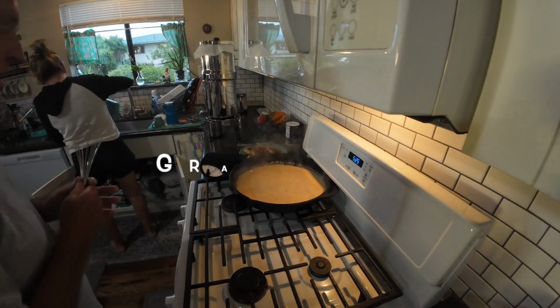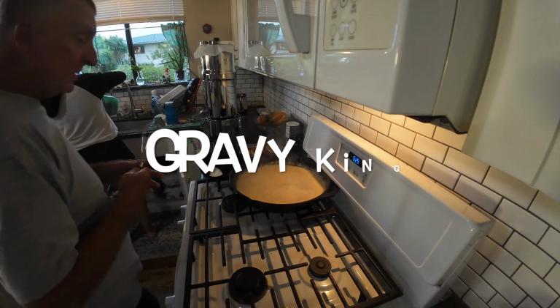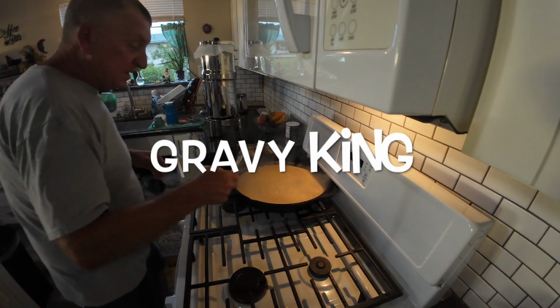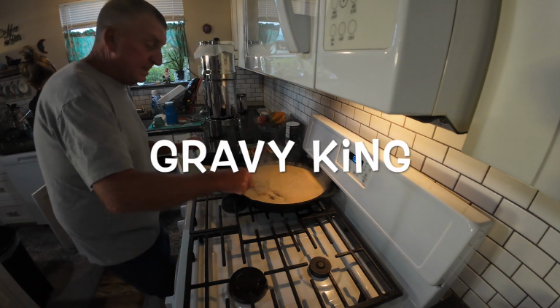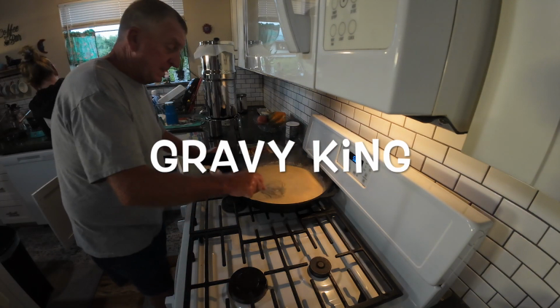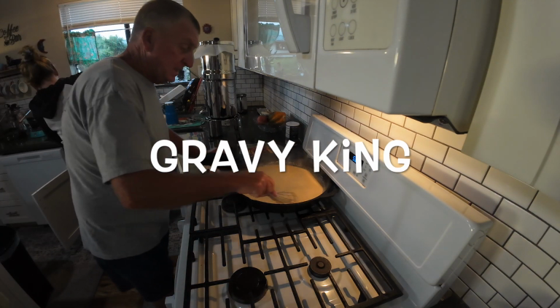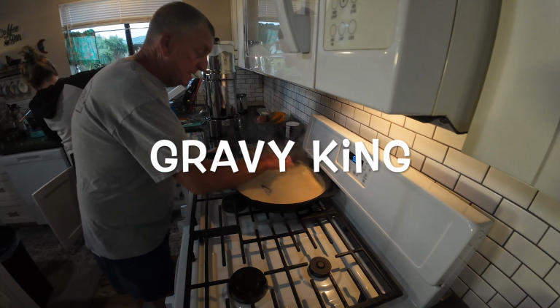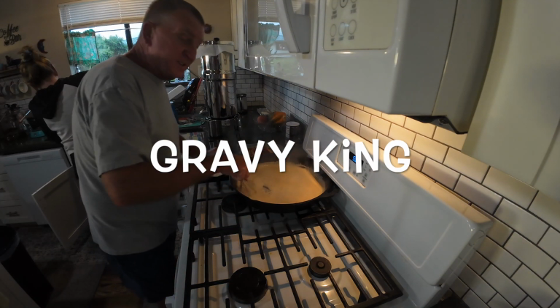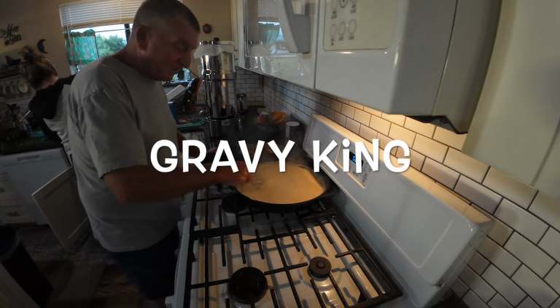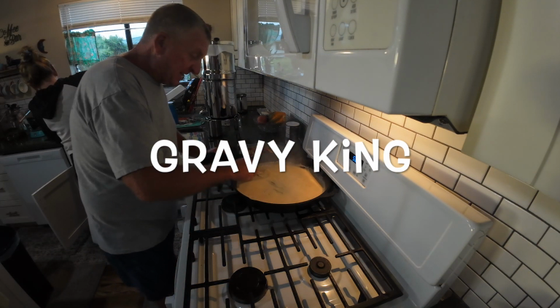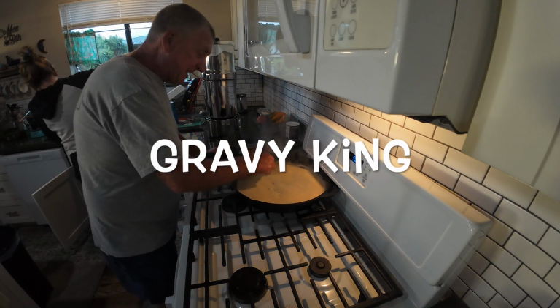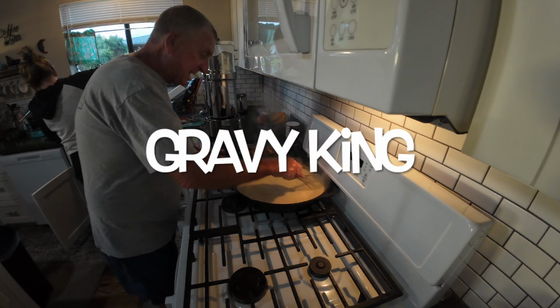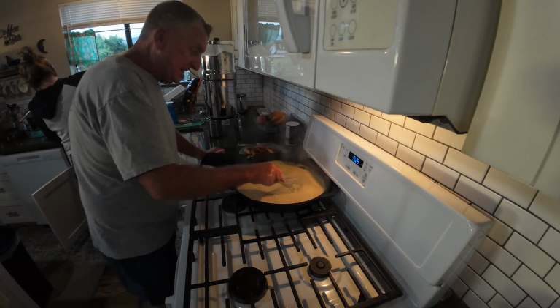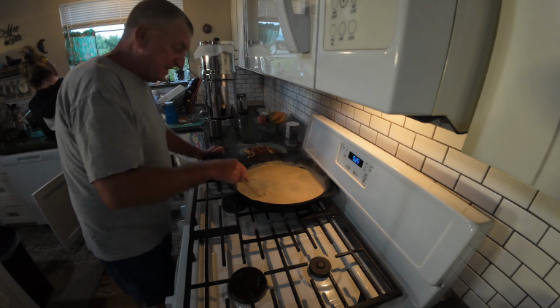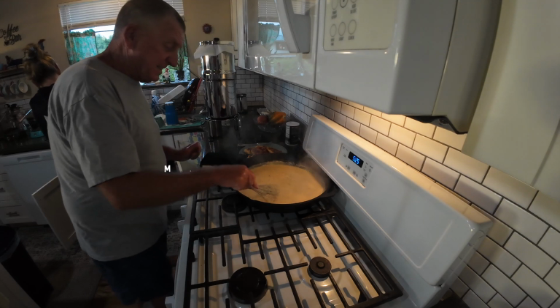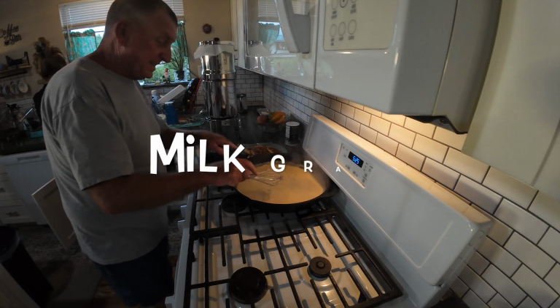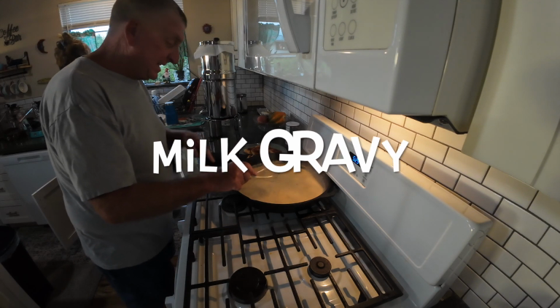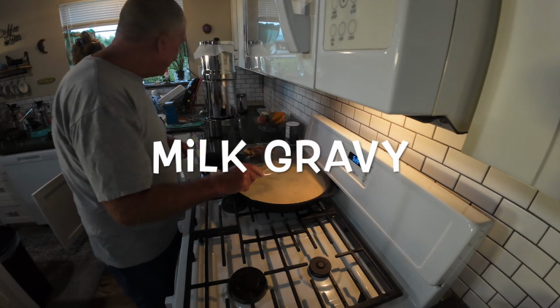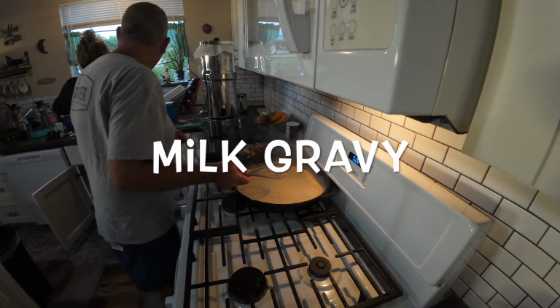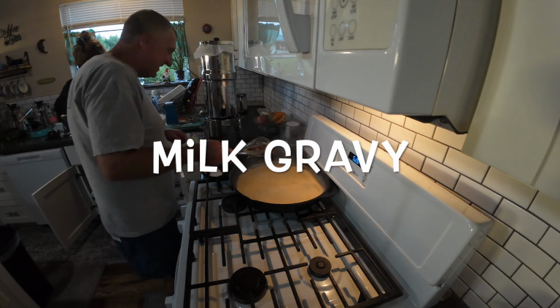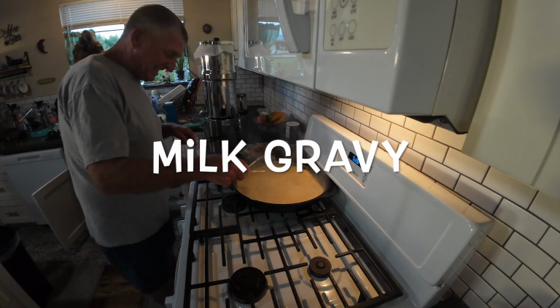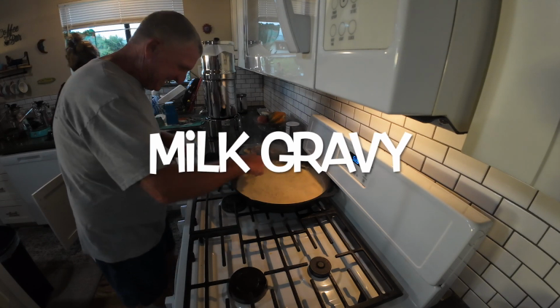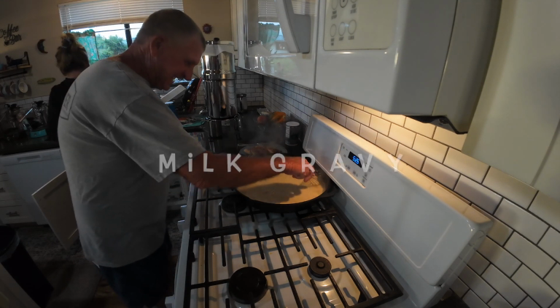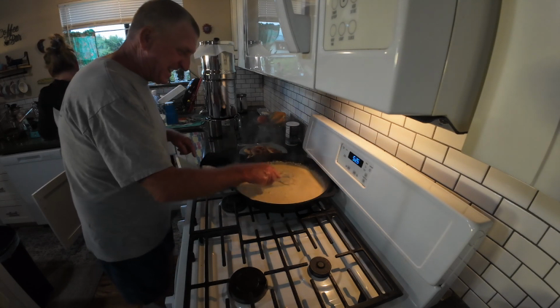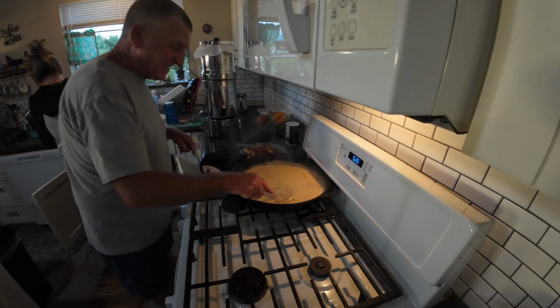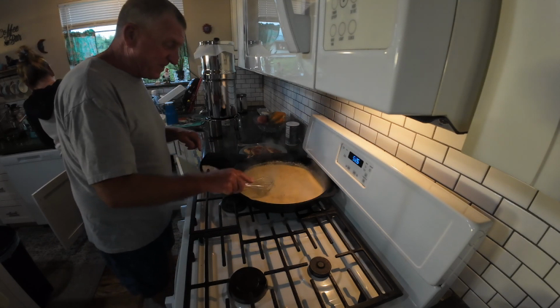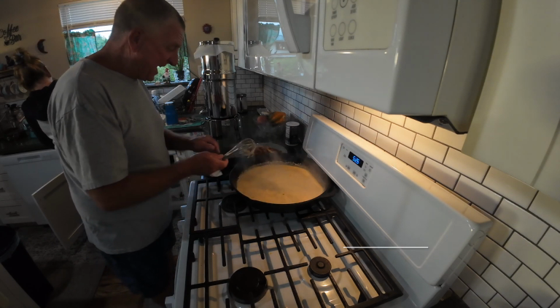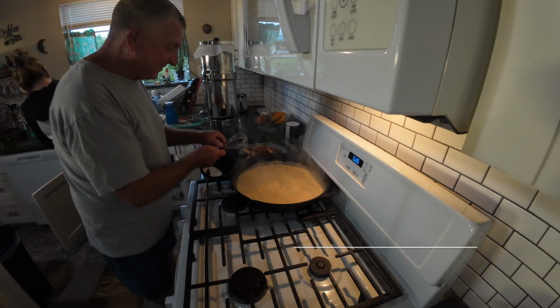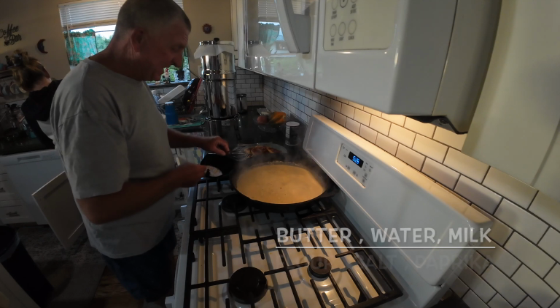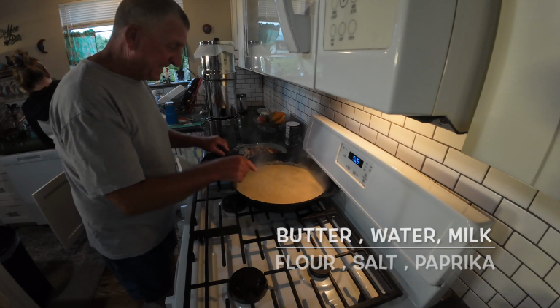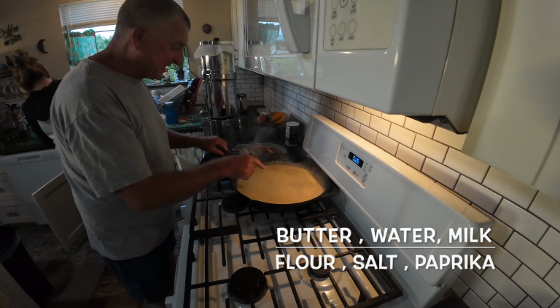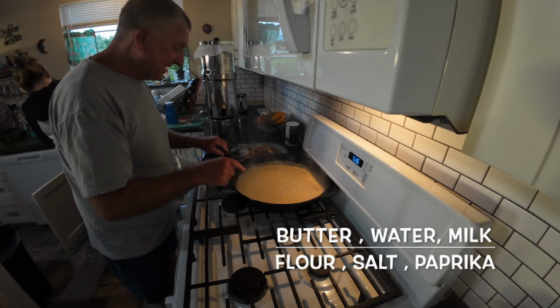The master of the gravy, the gravy king. Classic milk gravy, right? Look at that. So simple, the pan — just getting thick.